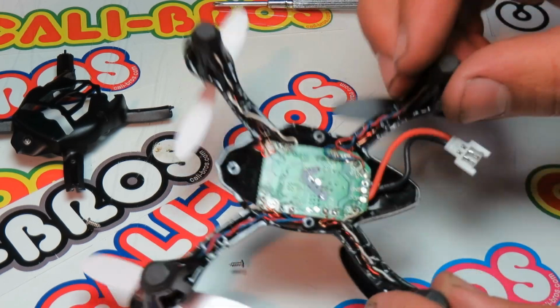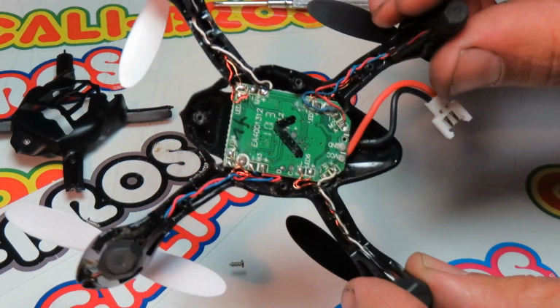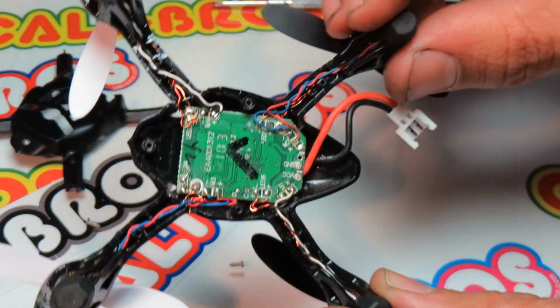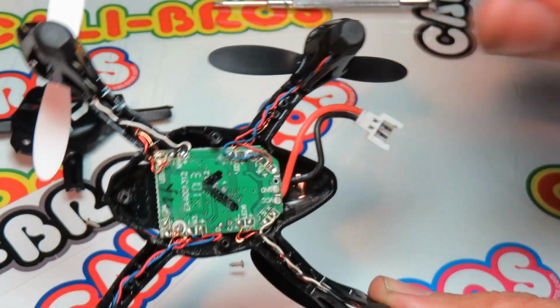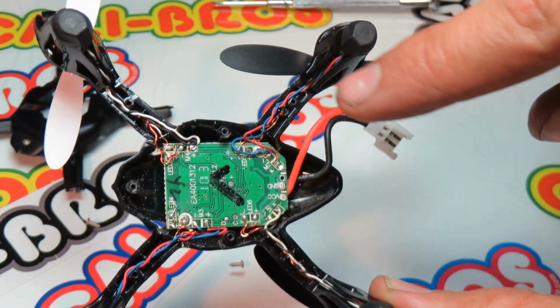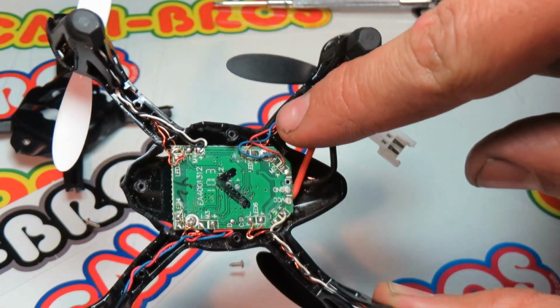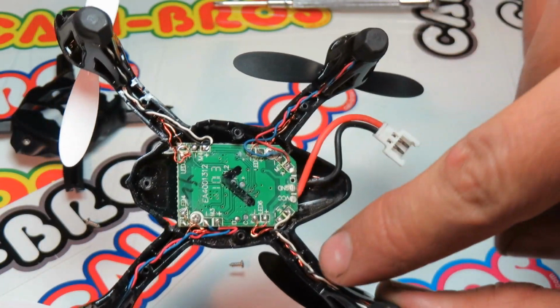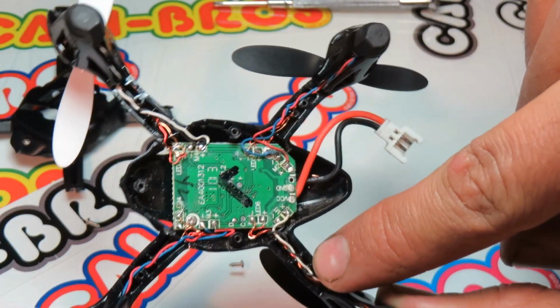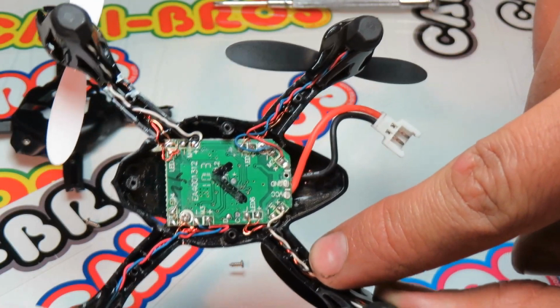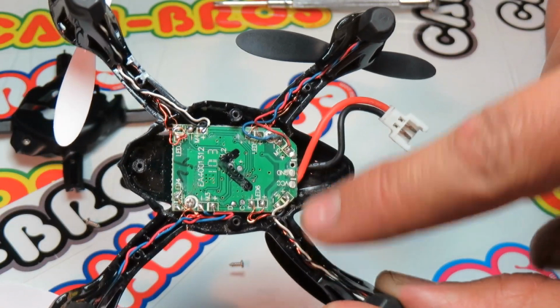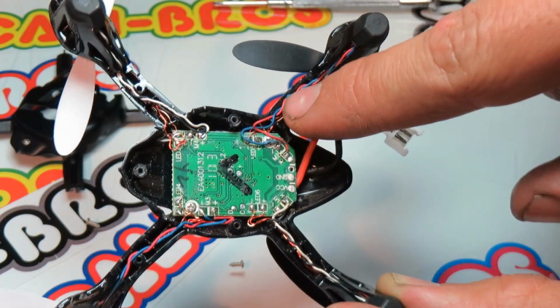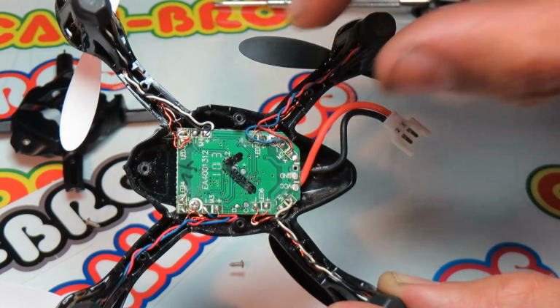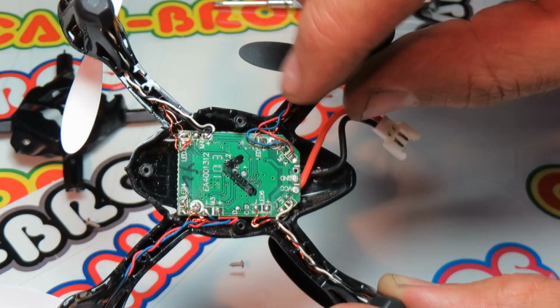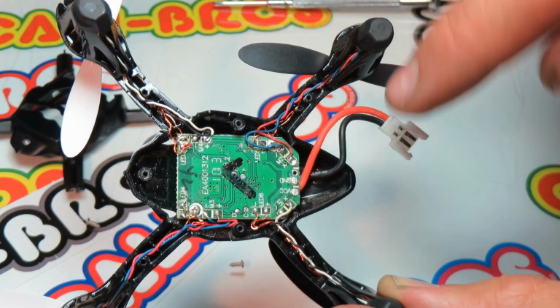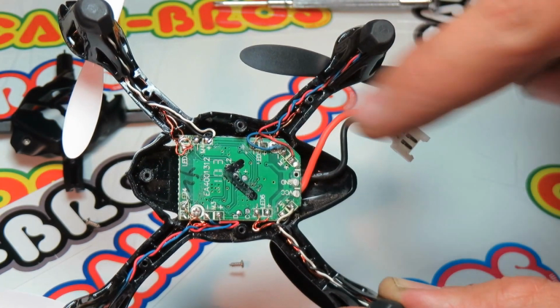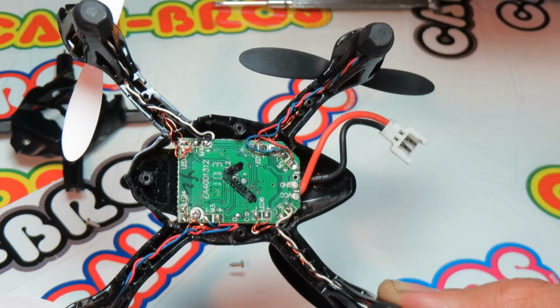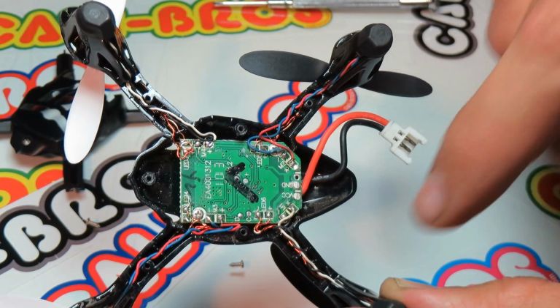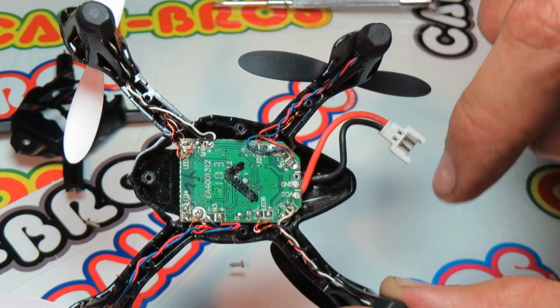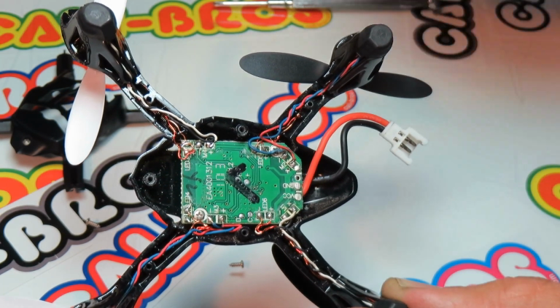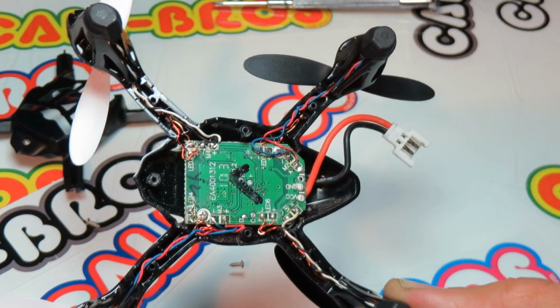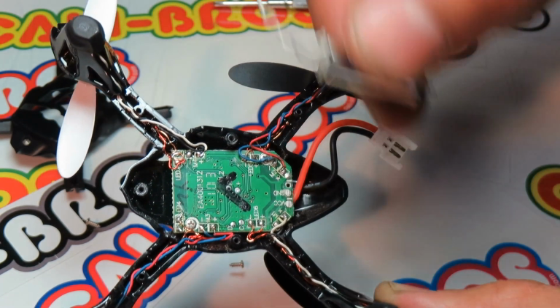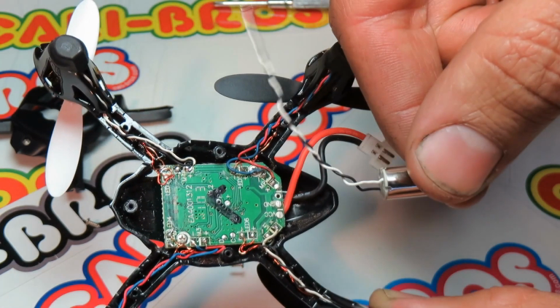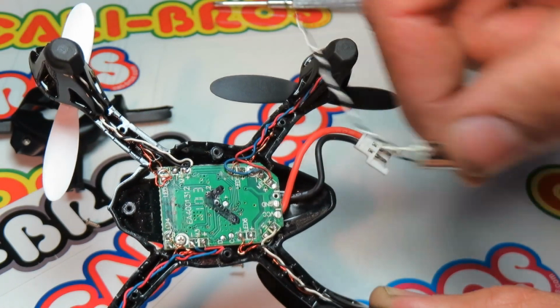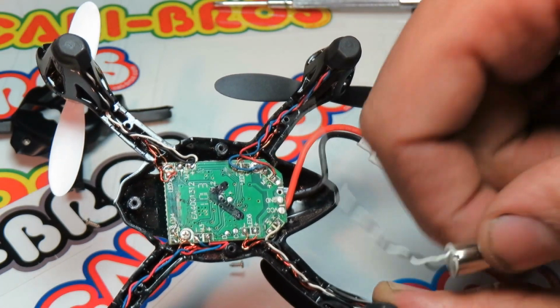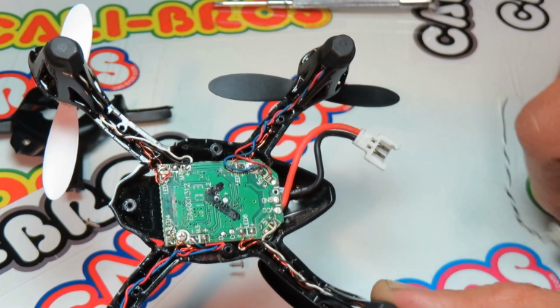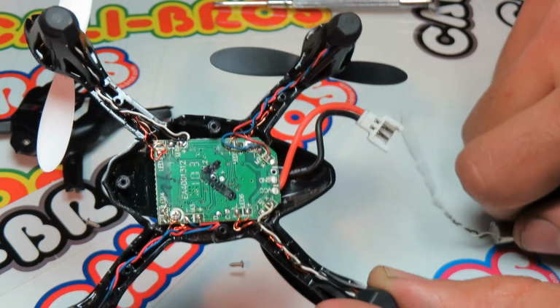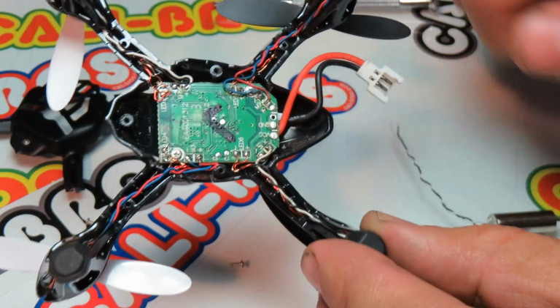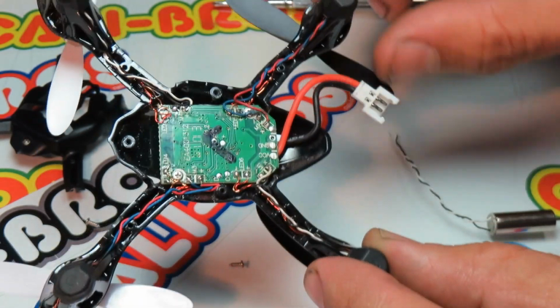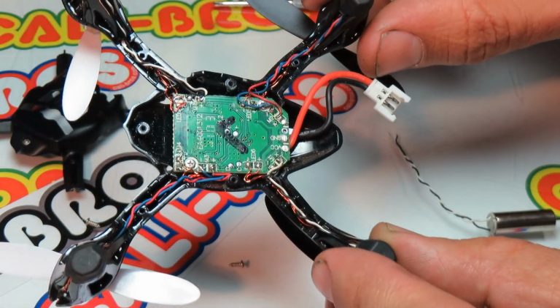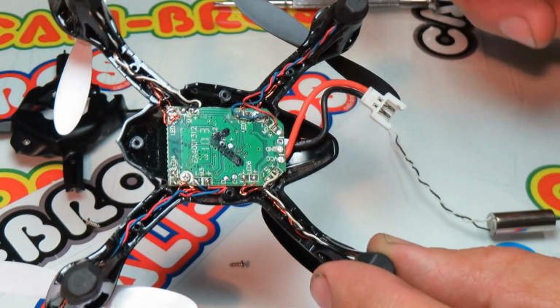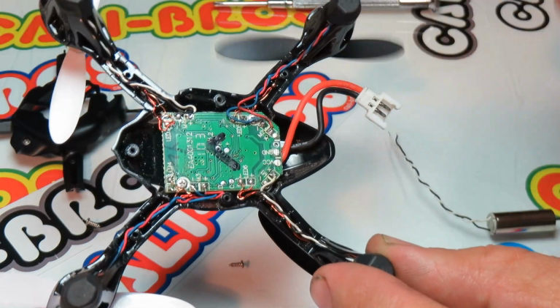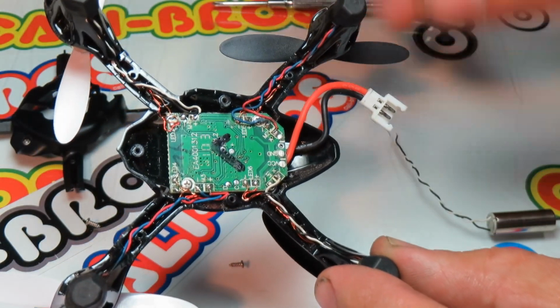Now you'll notice the motors have different color wires going out of them. It's important to match the wire color with the new motor you're putting in, otherwise your motor will burn out quite quickly.